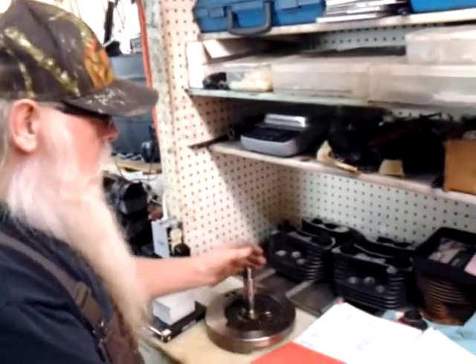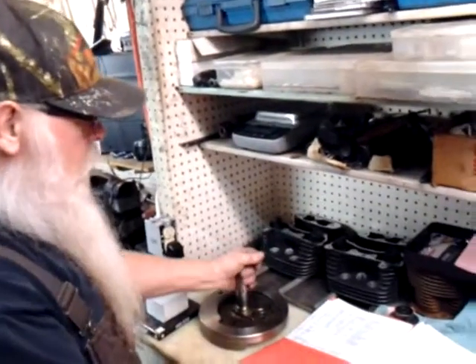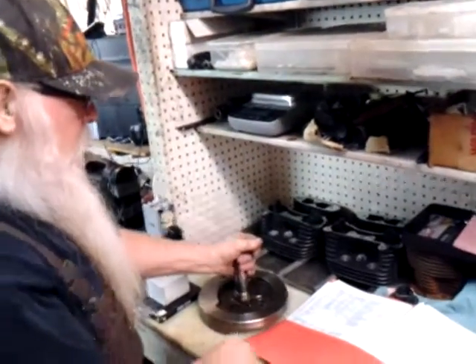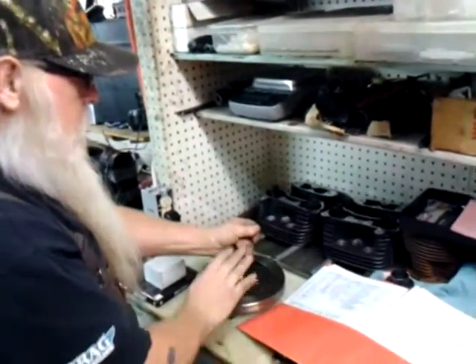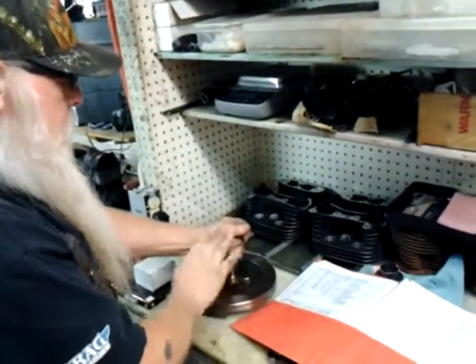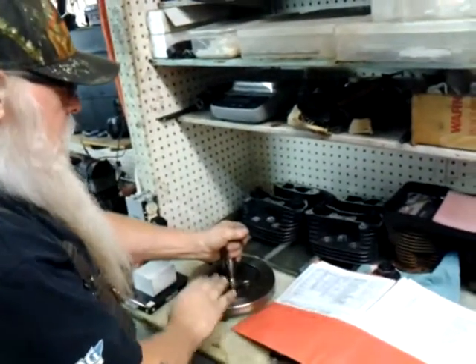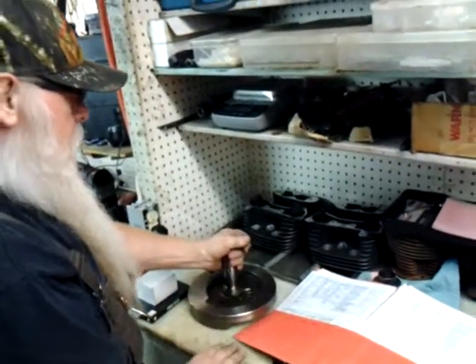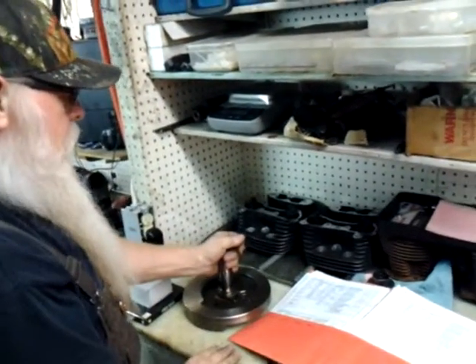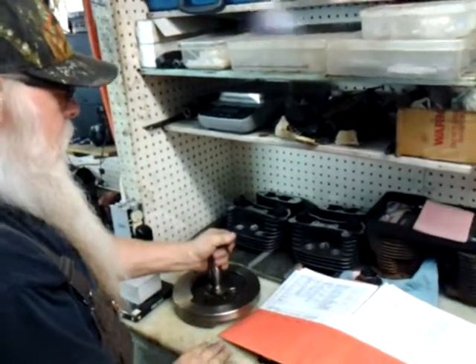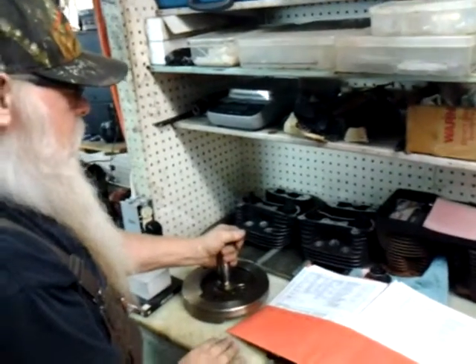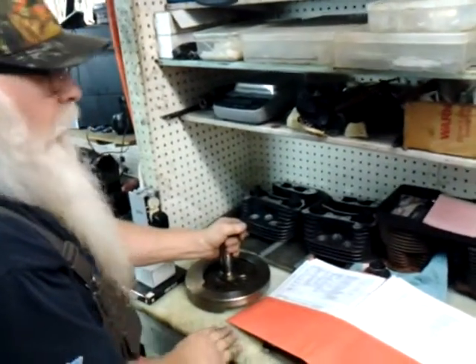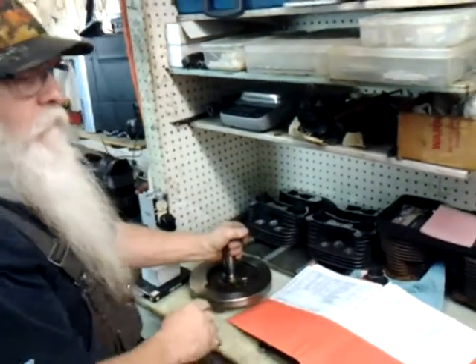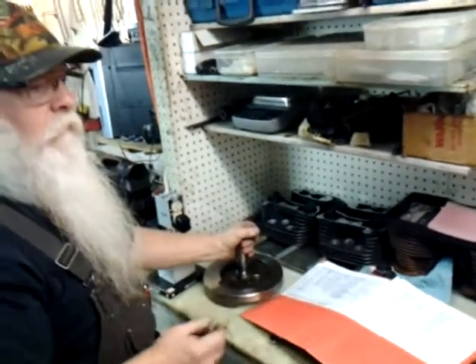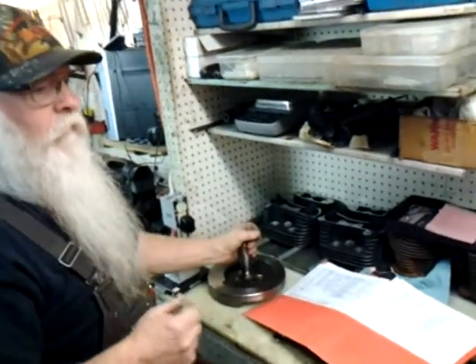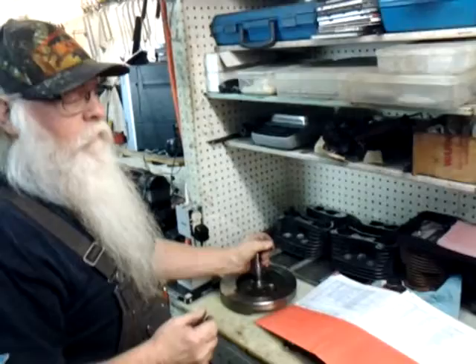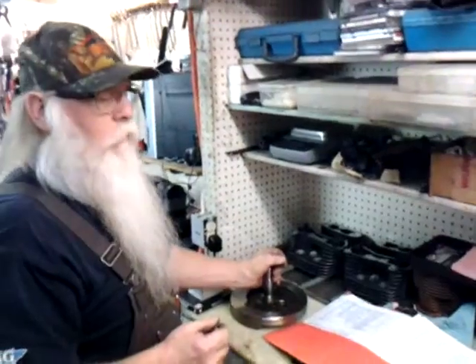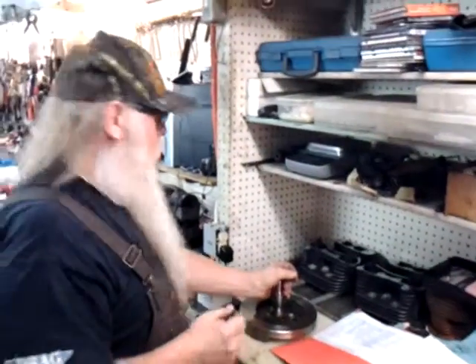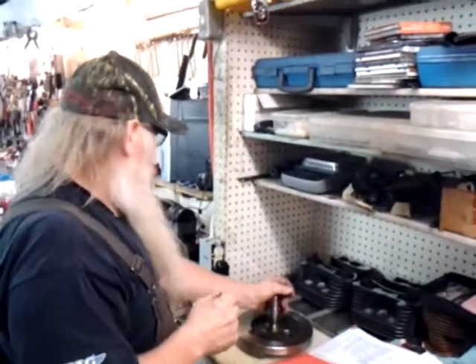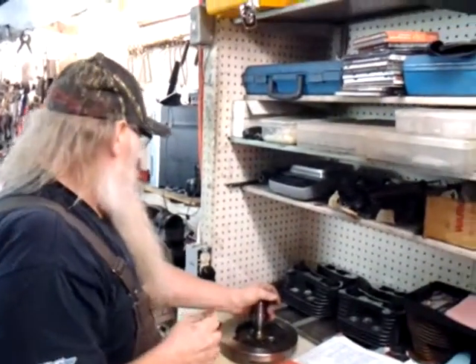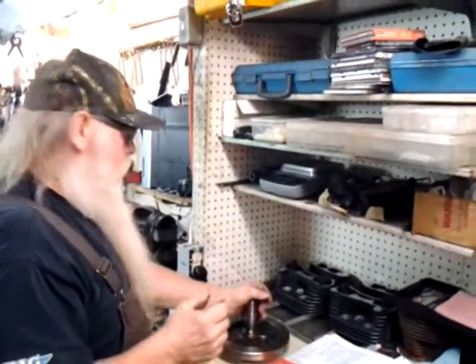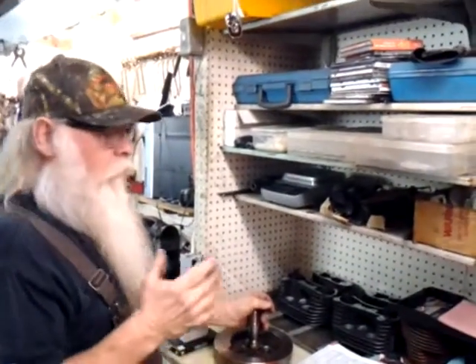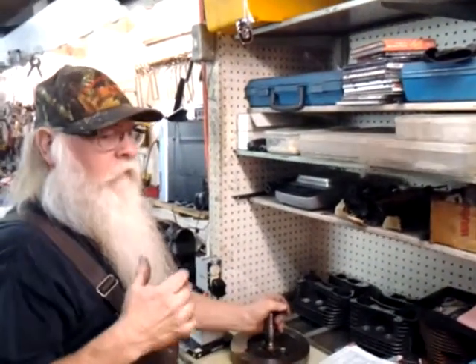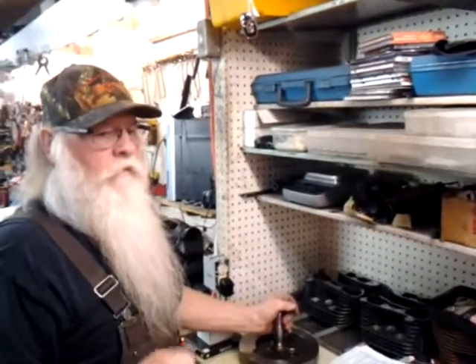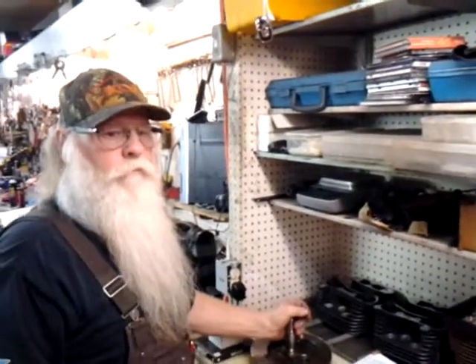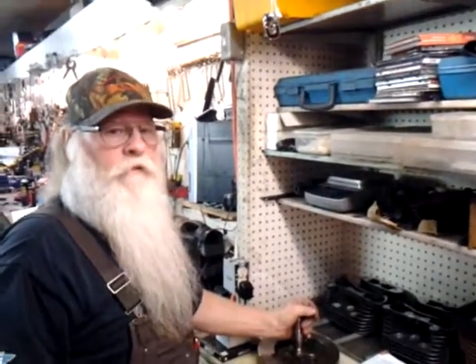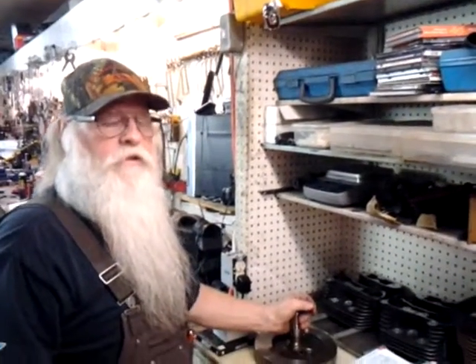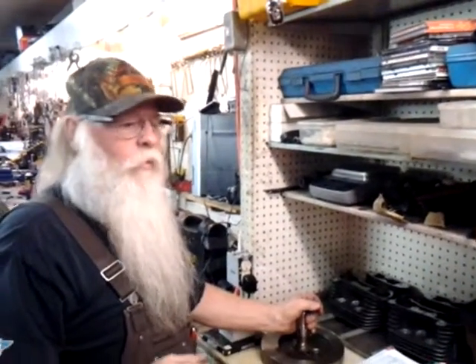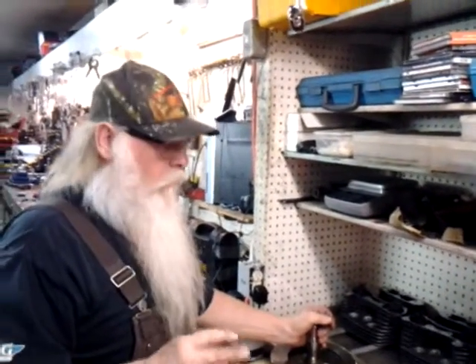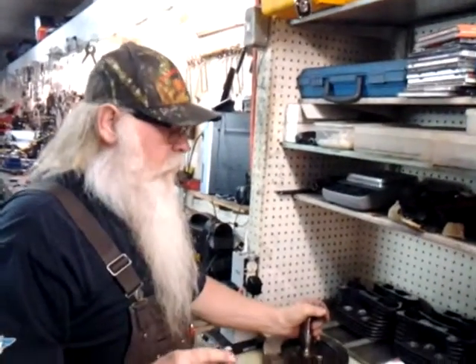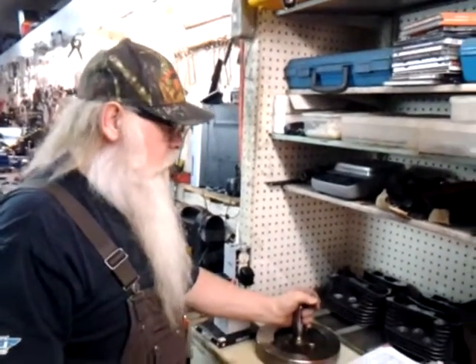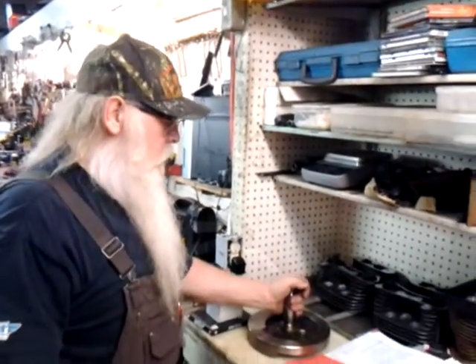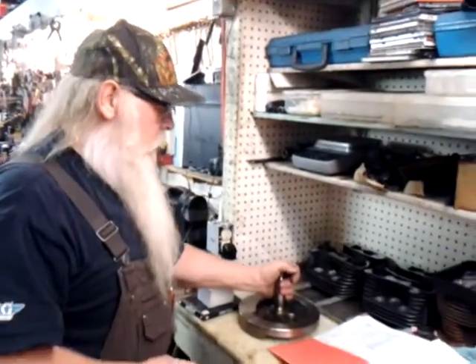What we're going to do is balance Rick and Randy's flywheels. We have to build the motor over, so we want everything perfect and smooth. I'm really fussy about that.